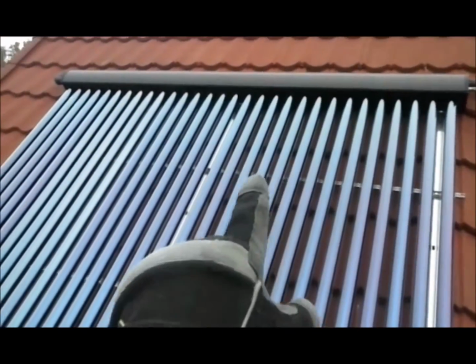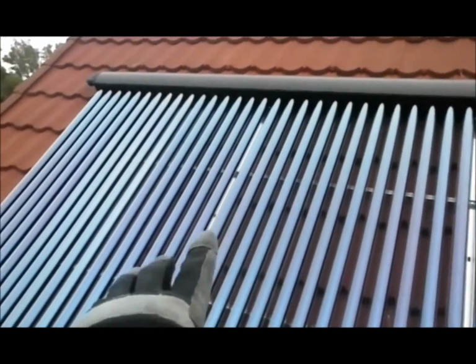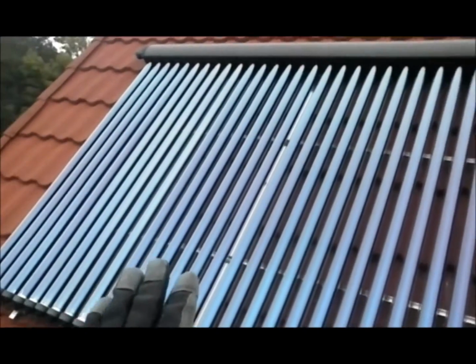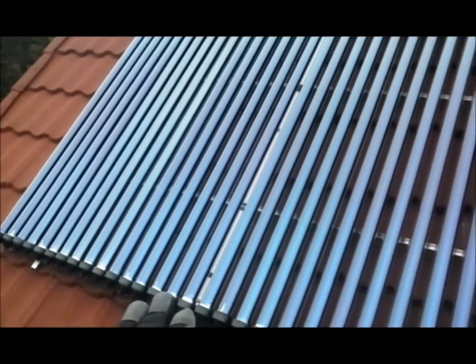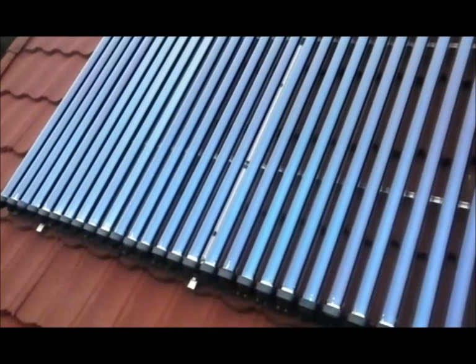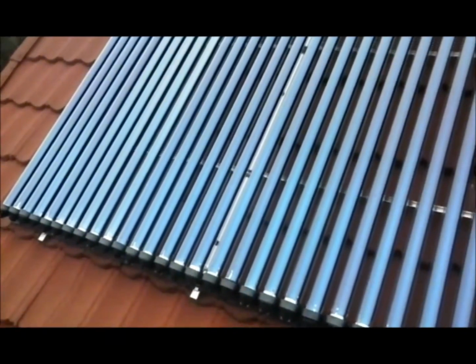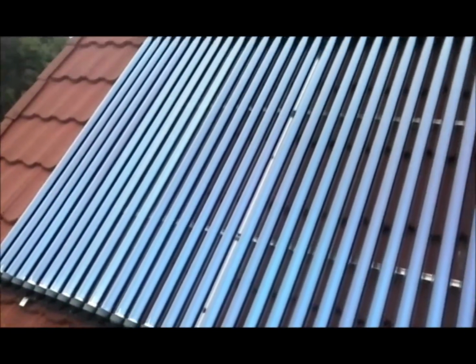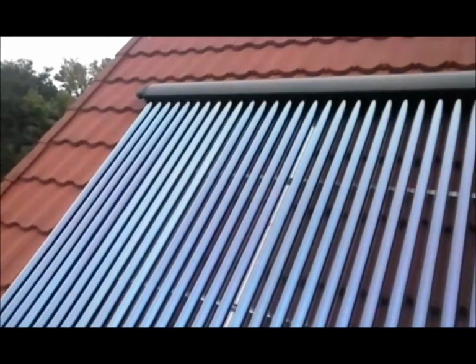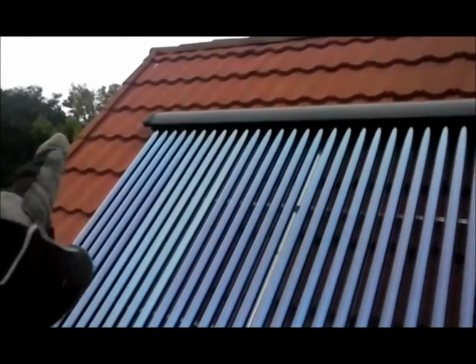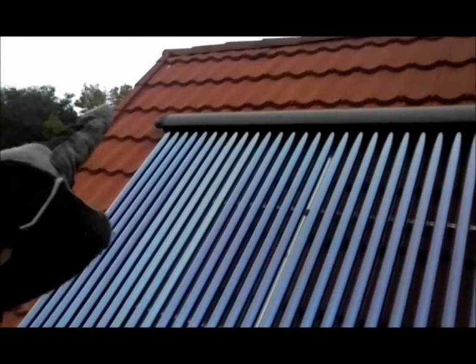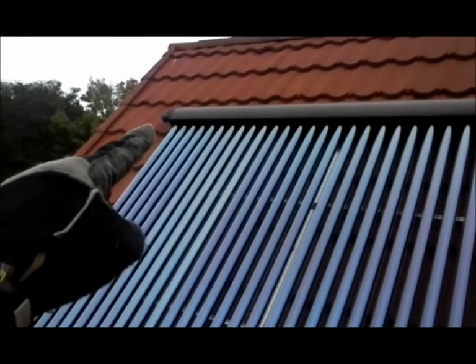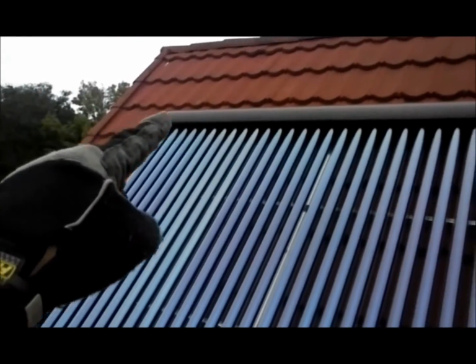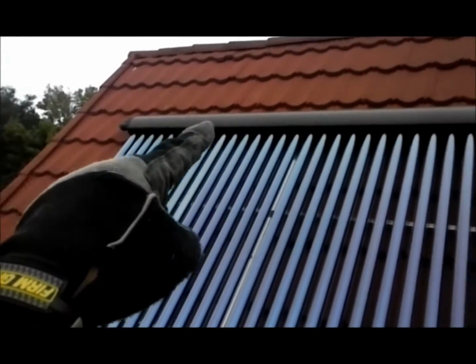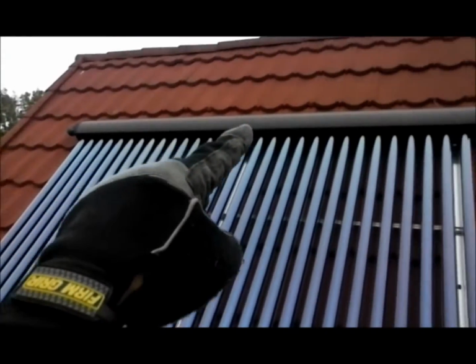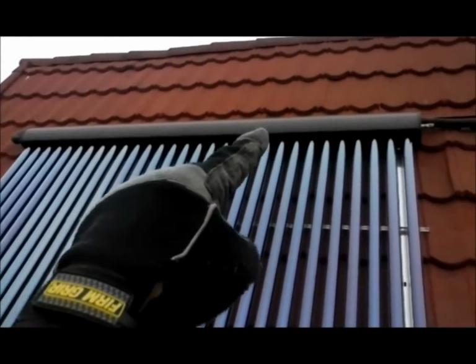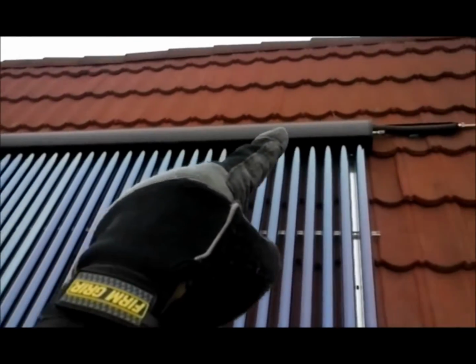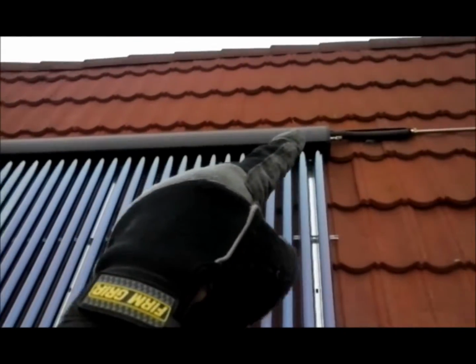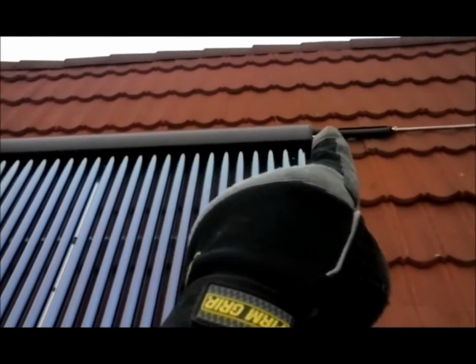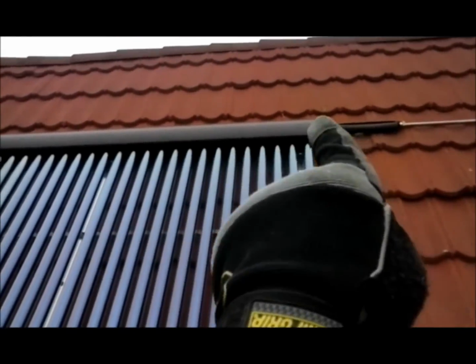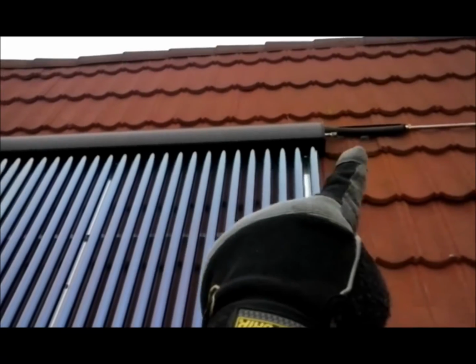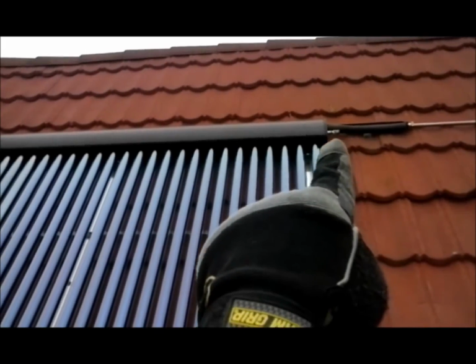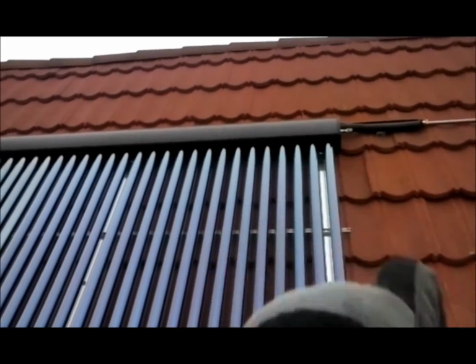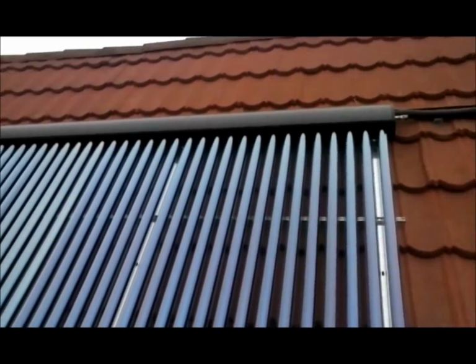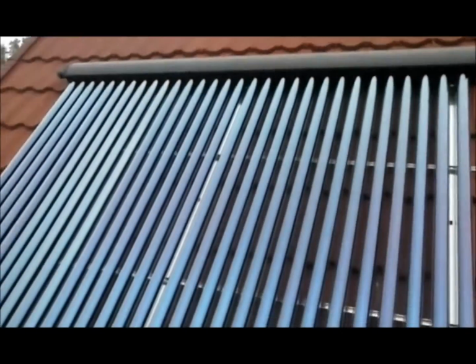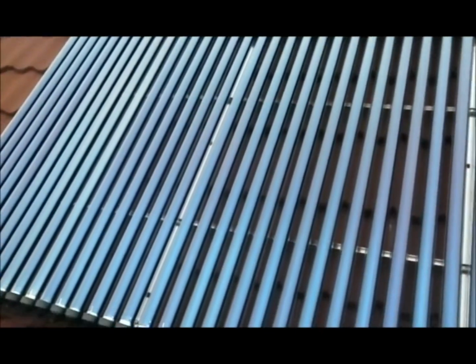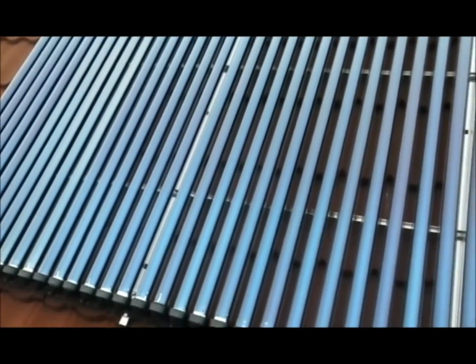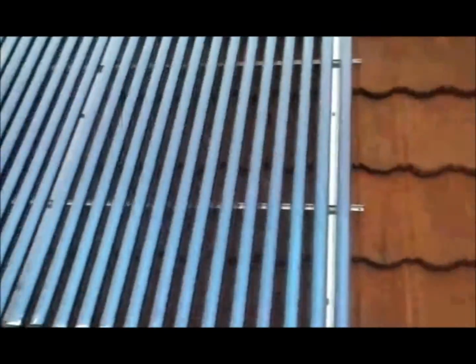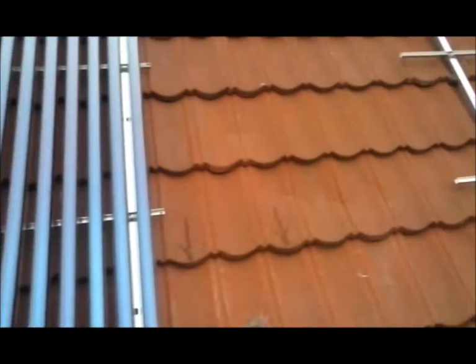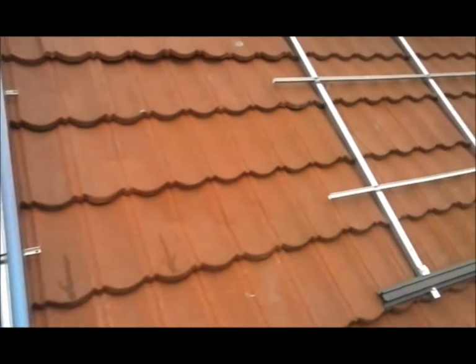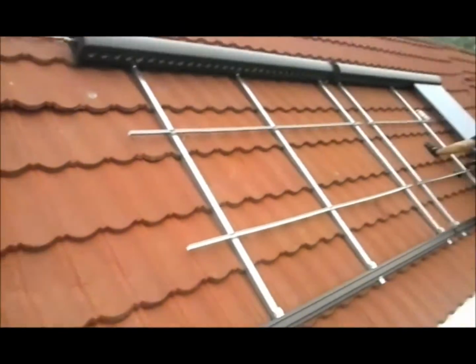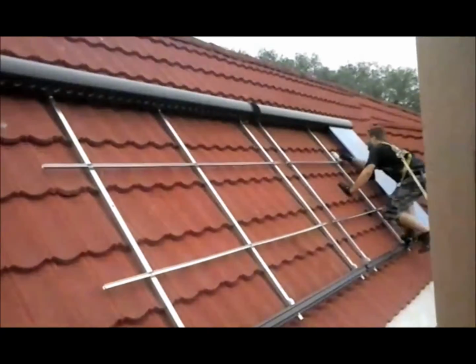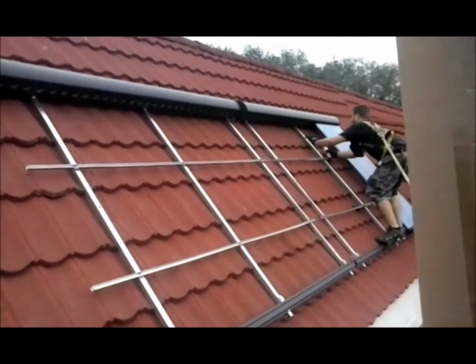This is what it'll look like when it's finished. The water moves through — cold water — and it gradually becomes hotter and hotter and hotter until it's very hot here. You can see the evacuated tubes, and then we just have to slide those in.